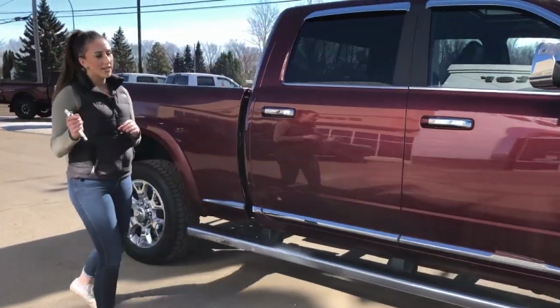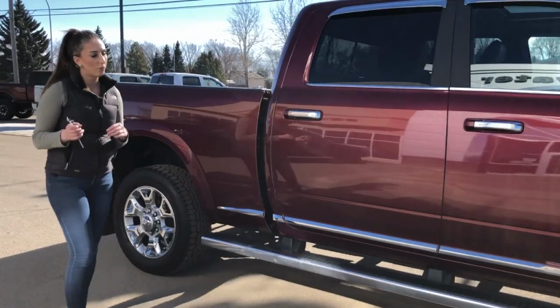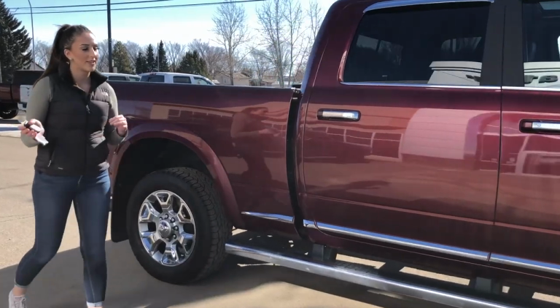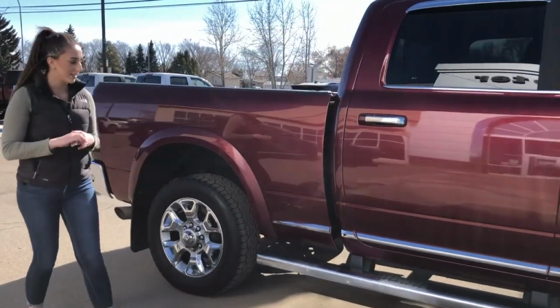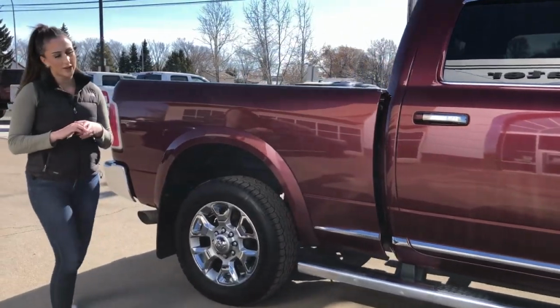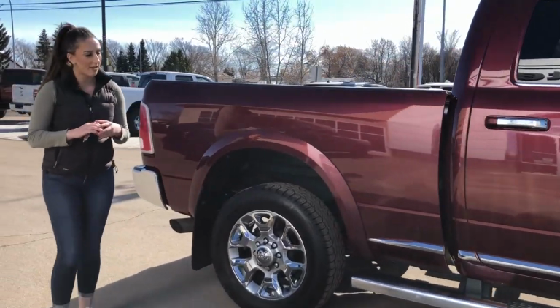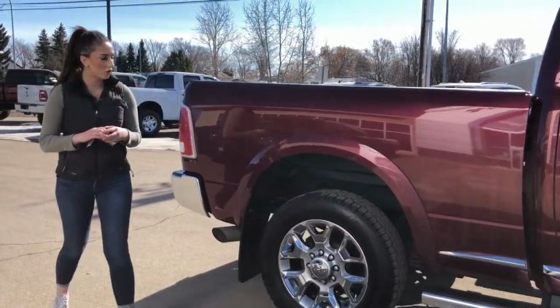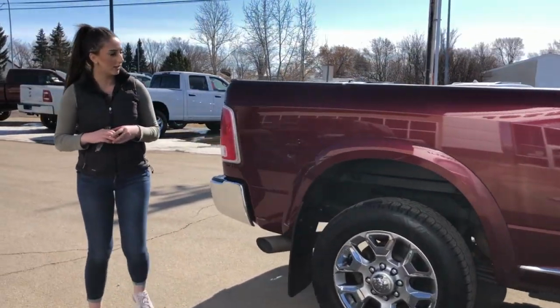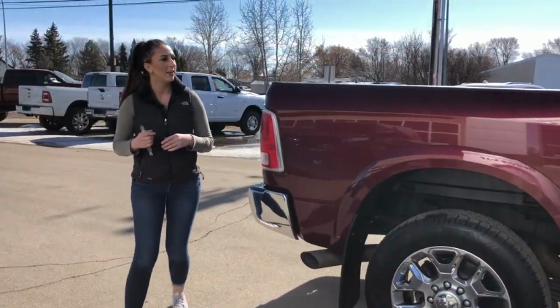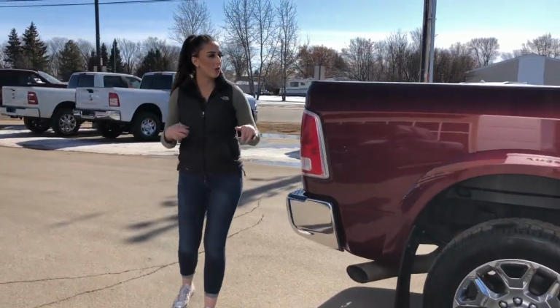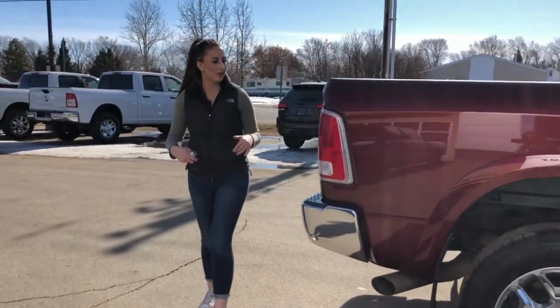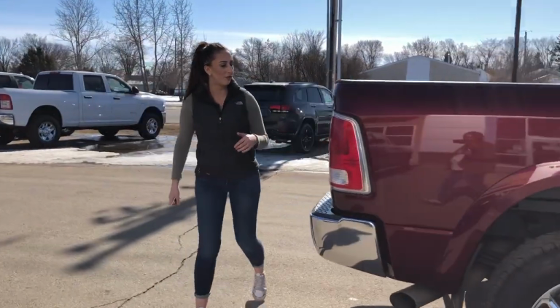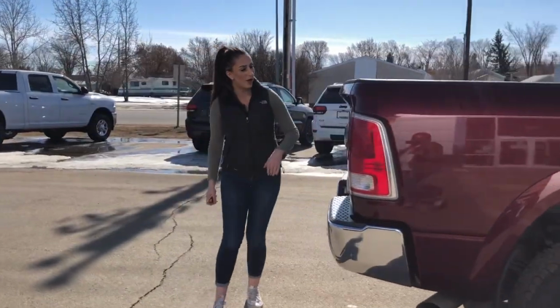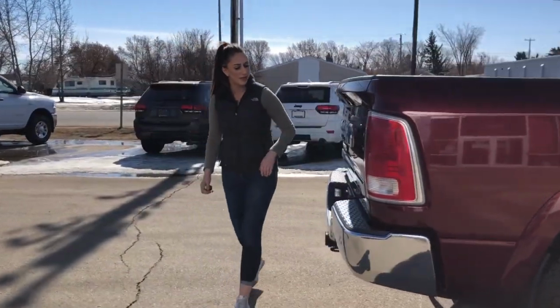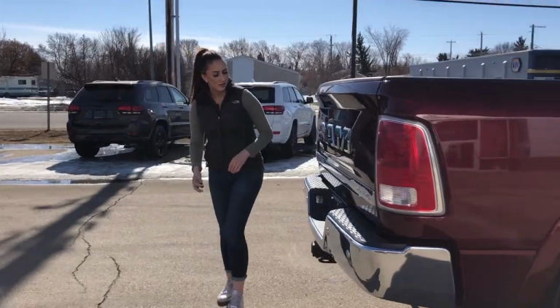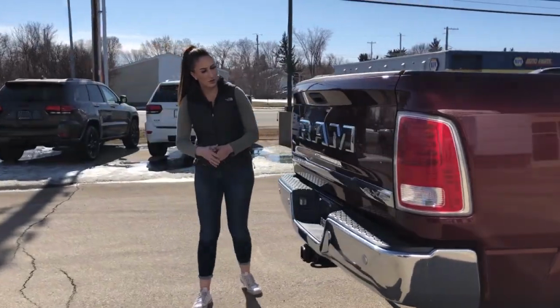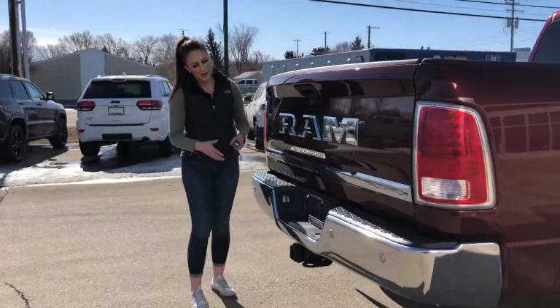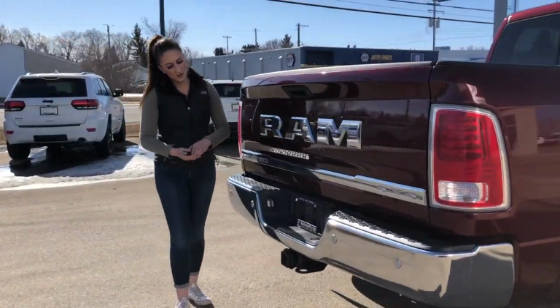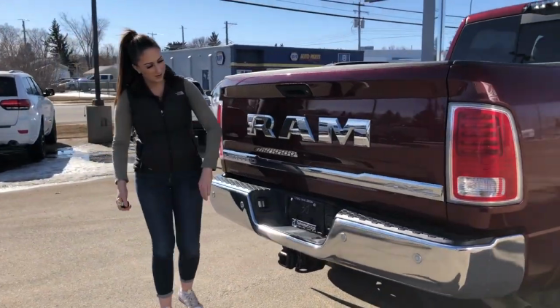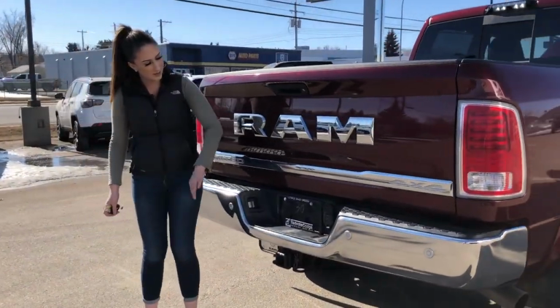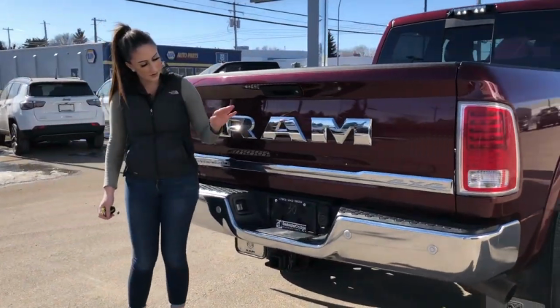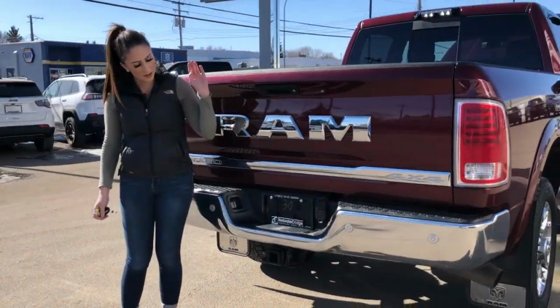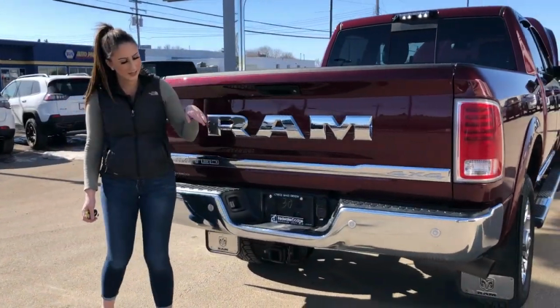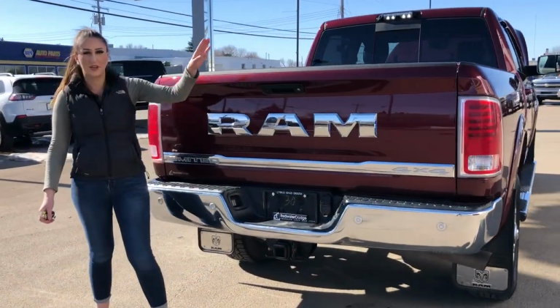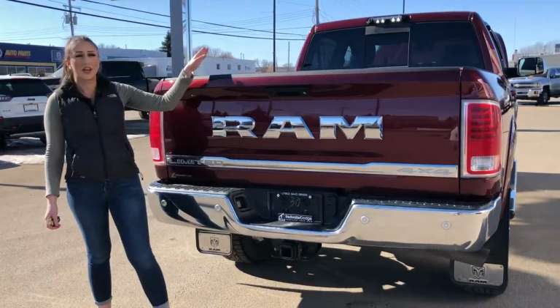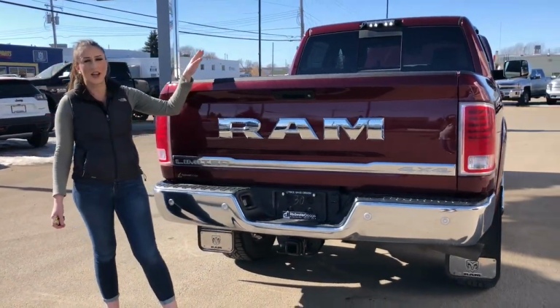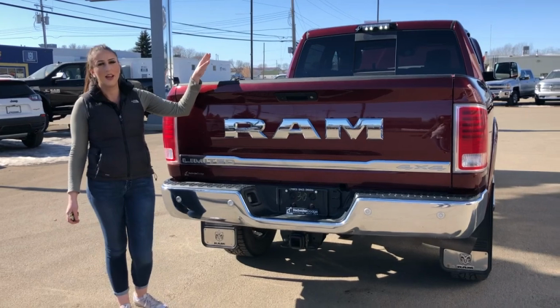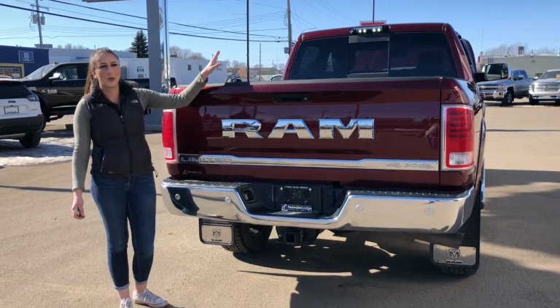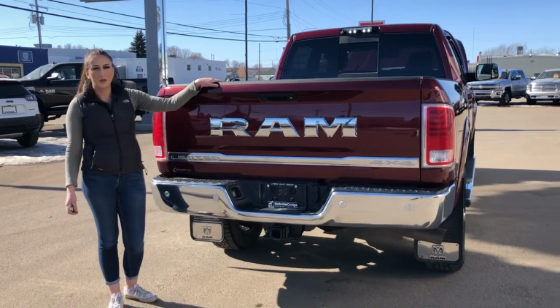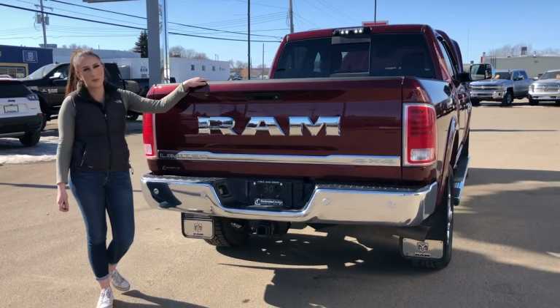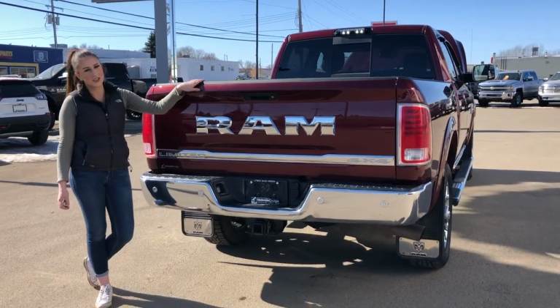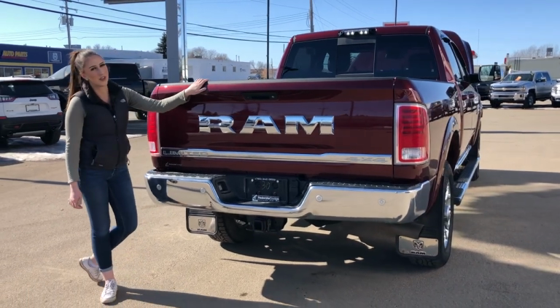Heated tow mirrors, keyless entry on either side of the truck, and then it's a crew cab with a 6.4 box. Coming all the way back here, you do have your hitch receiver, wiring, all that good stuff, and then you also have your extra camera, as well as fifth wheel prep and a hitch to go with it.